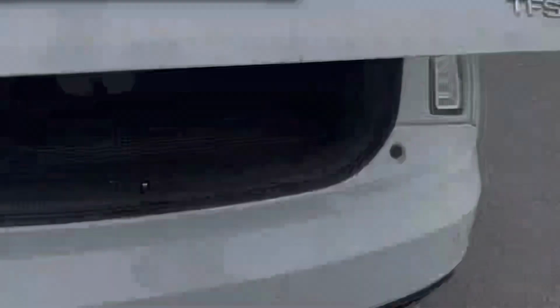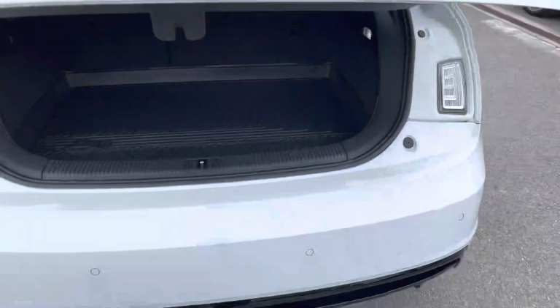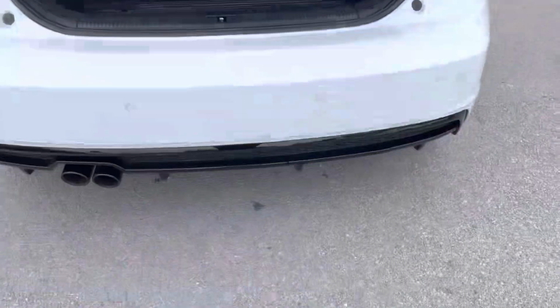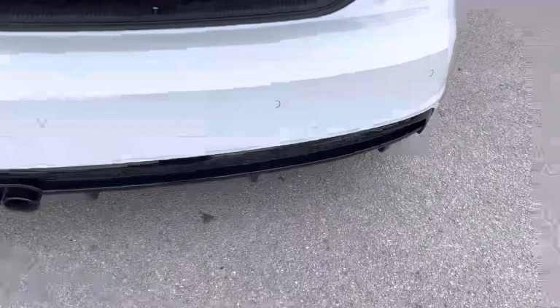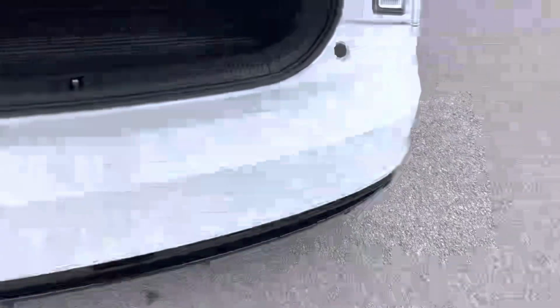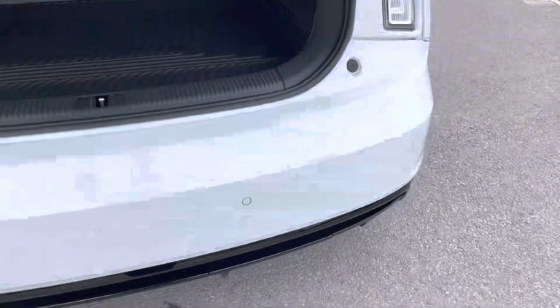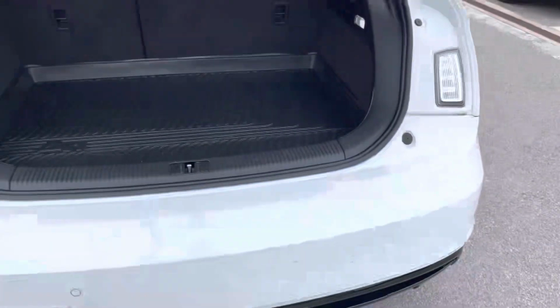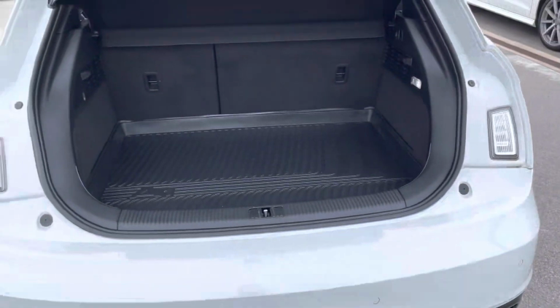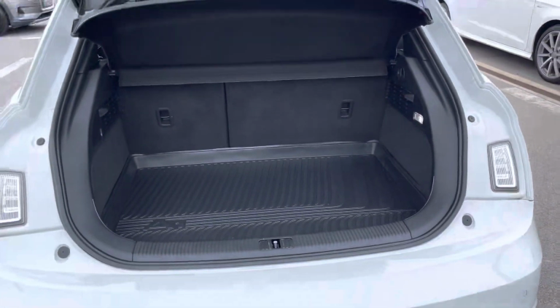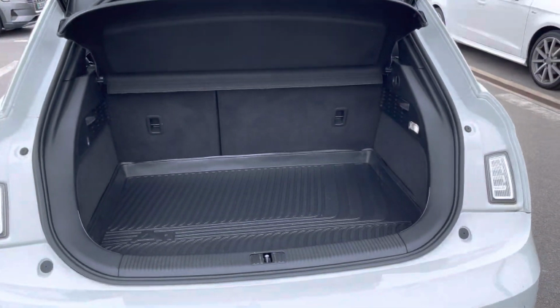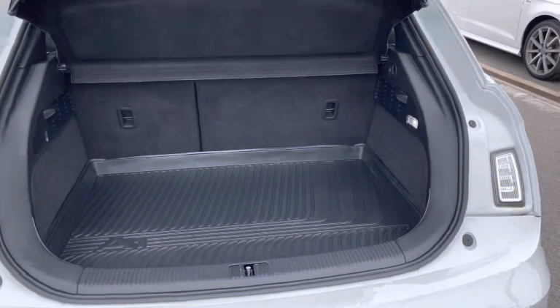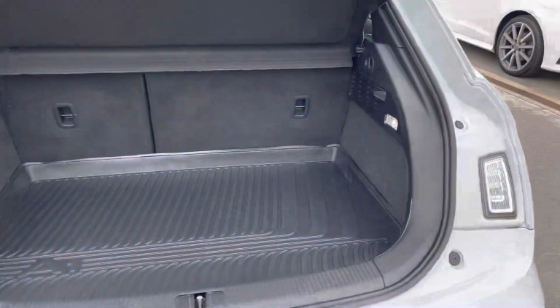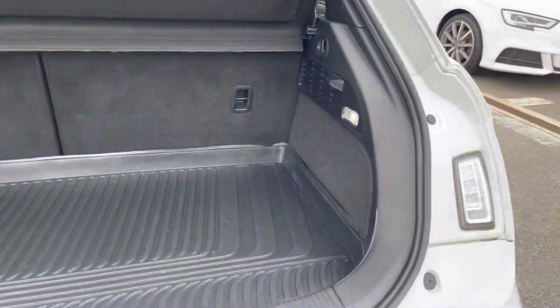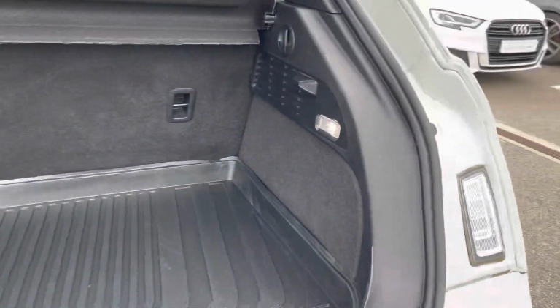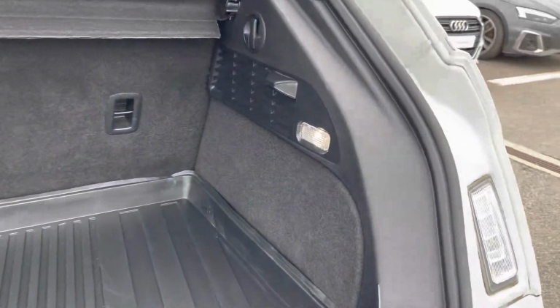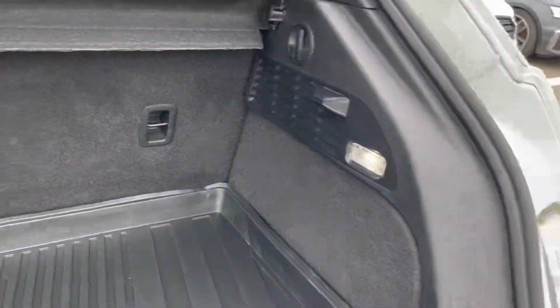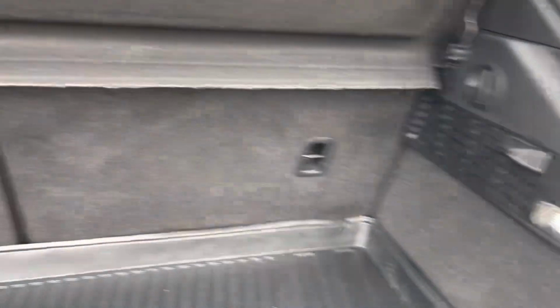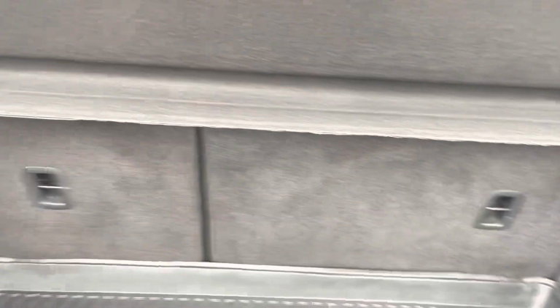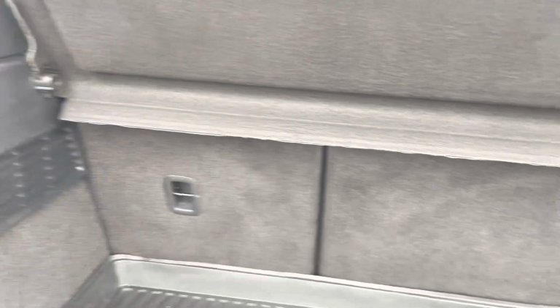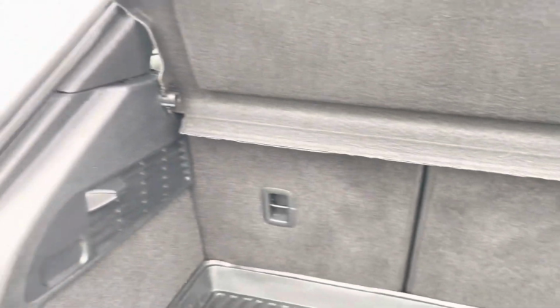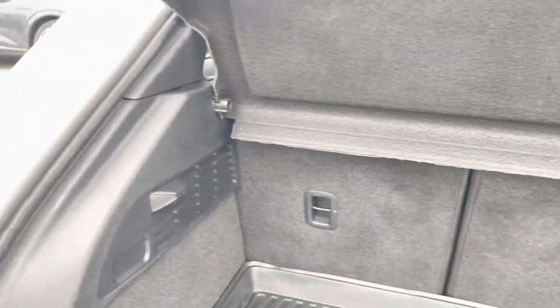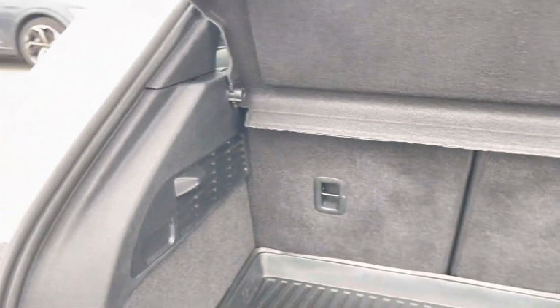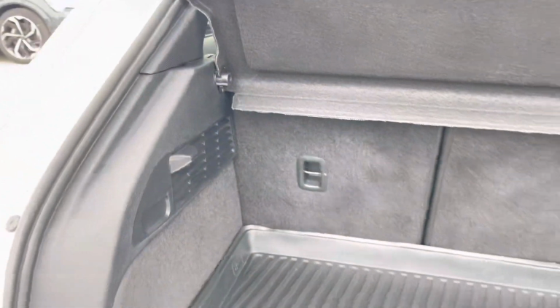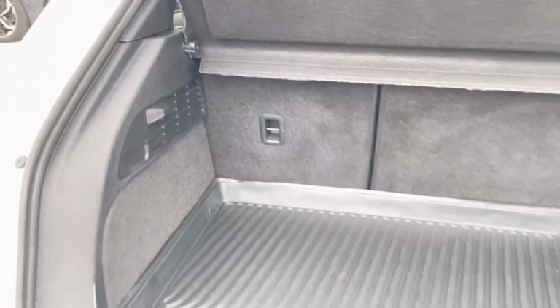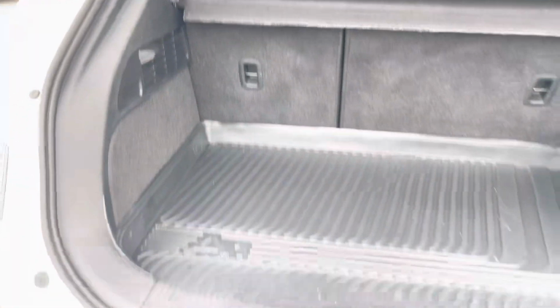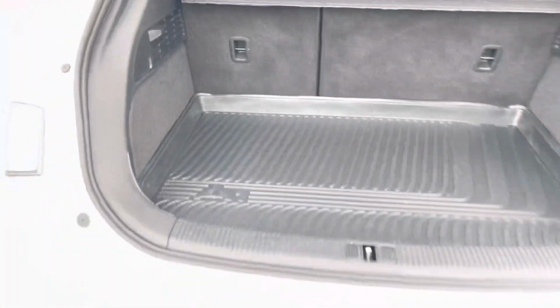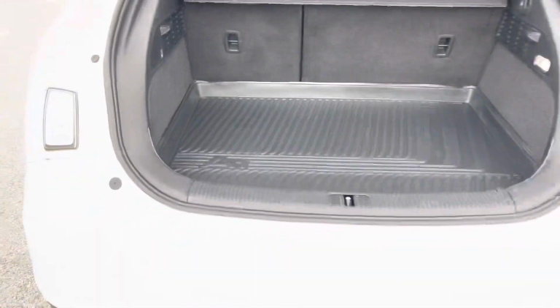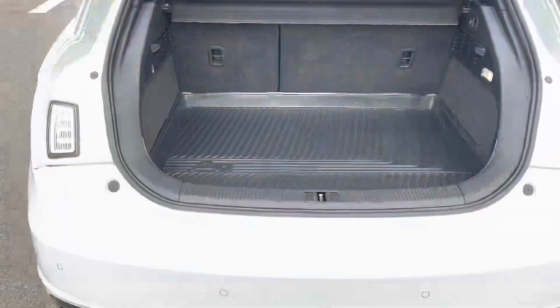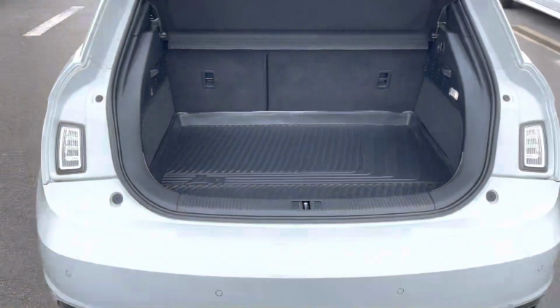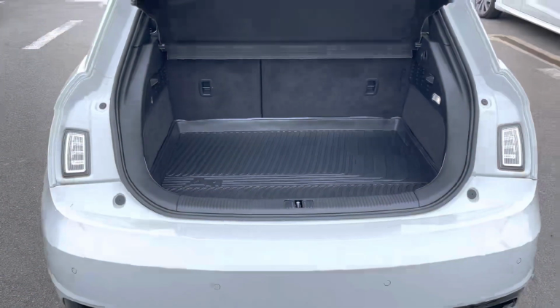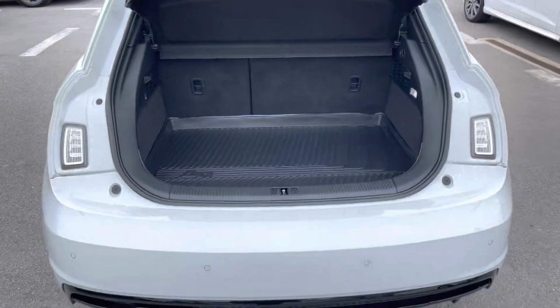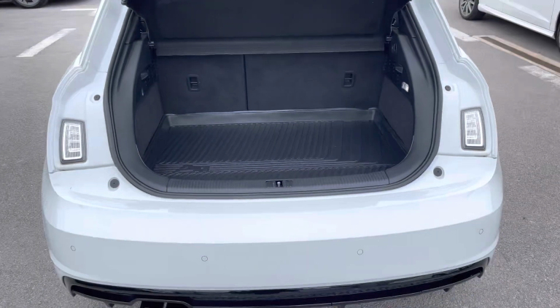Moving to the rear of the car and taking a look at the boot space — for such a compact car it certainly does not disappoint. We have a spacious boot which is perfect for your weekly shop and any luggage you may need to carry. And for any larger loads, those rear seats also fold down in a 40/60 configuration.